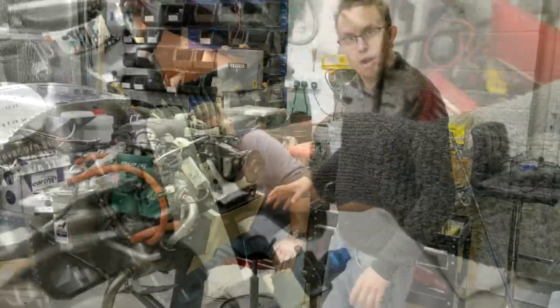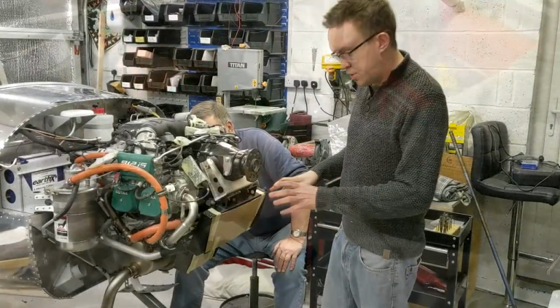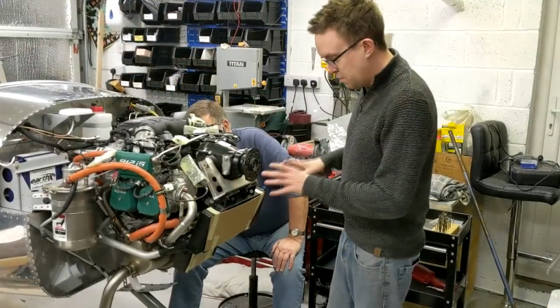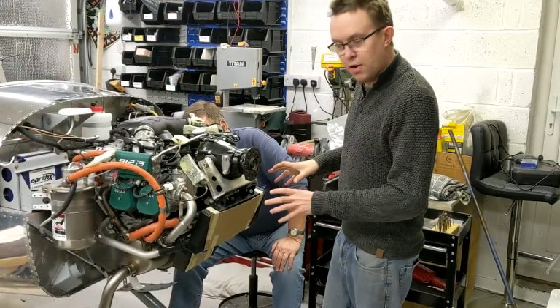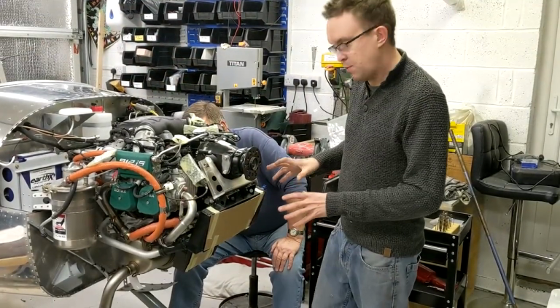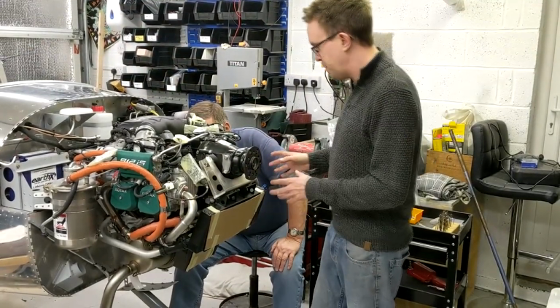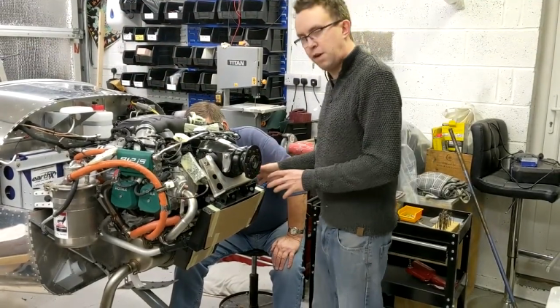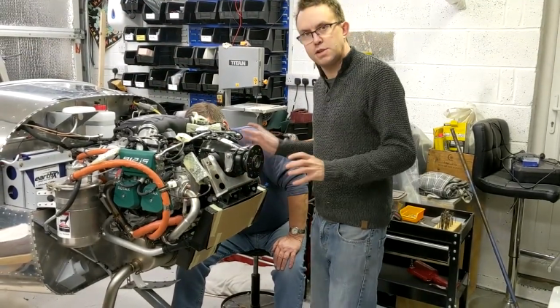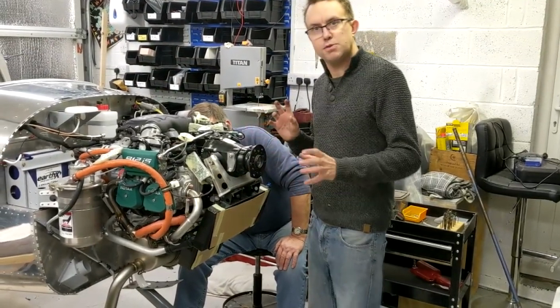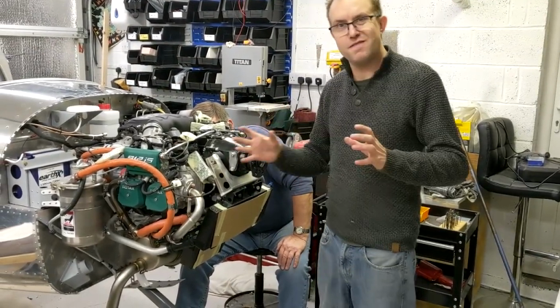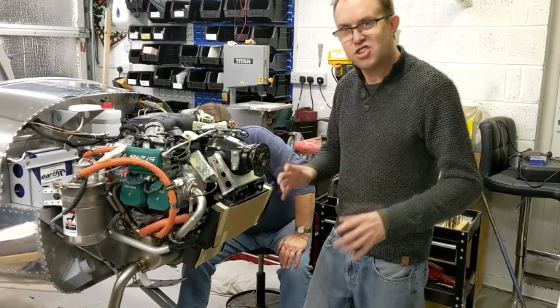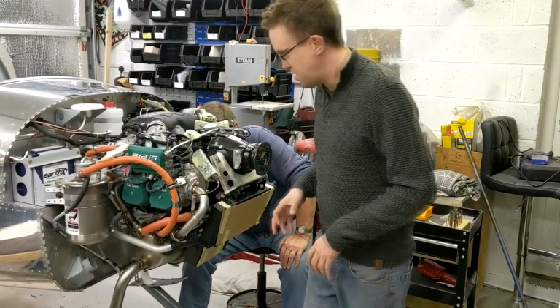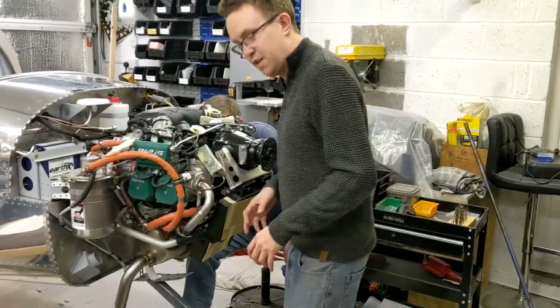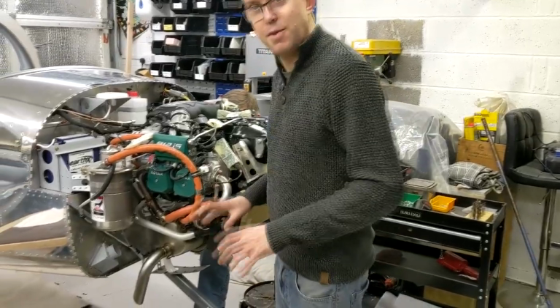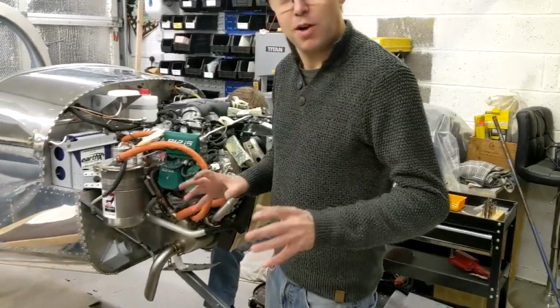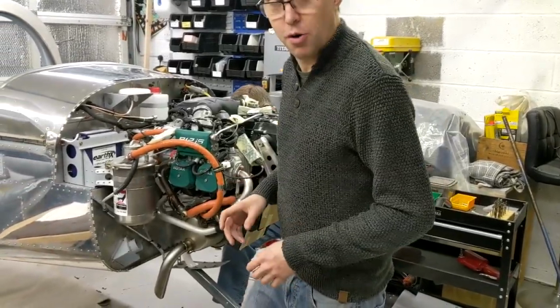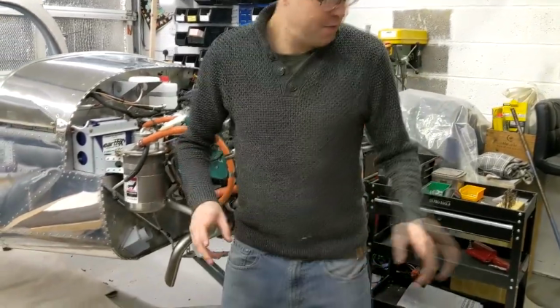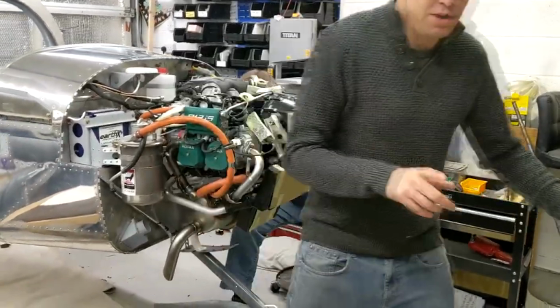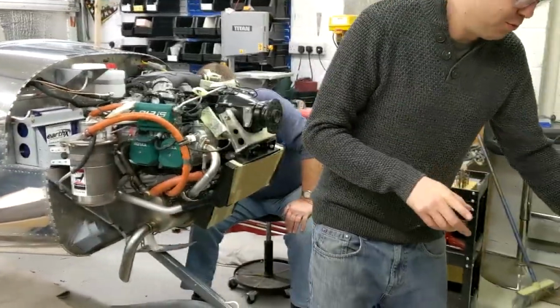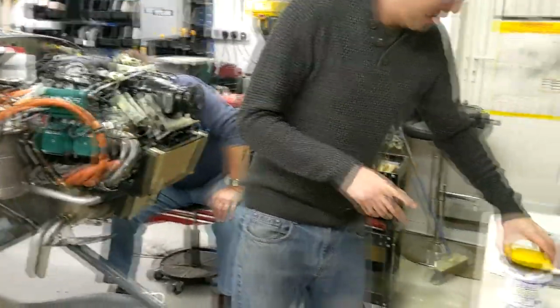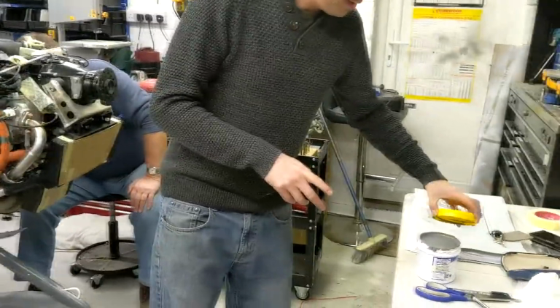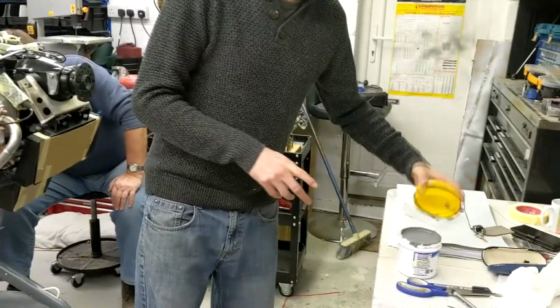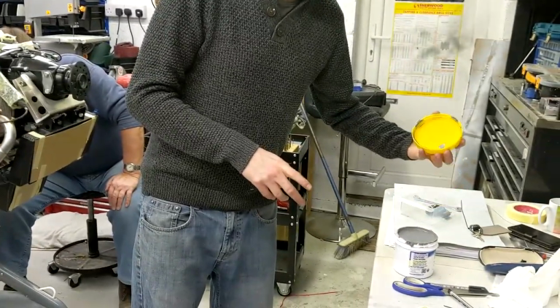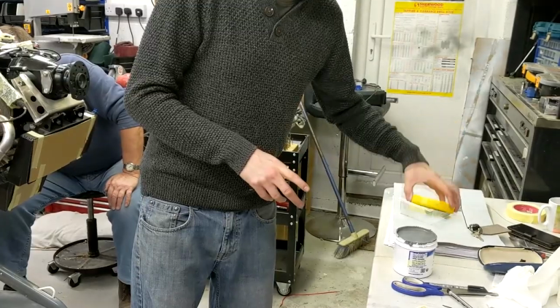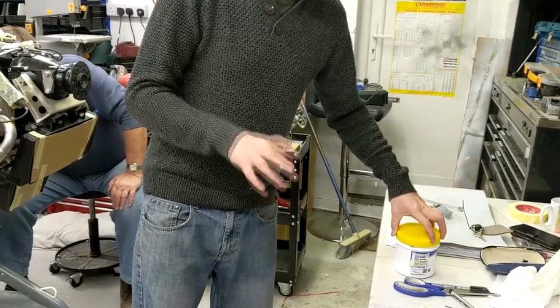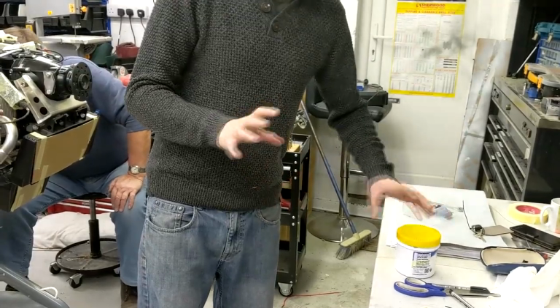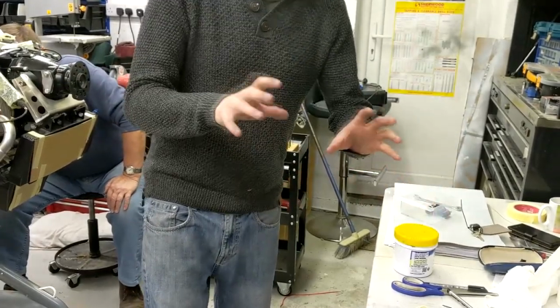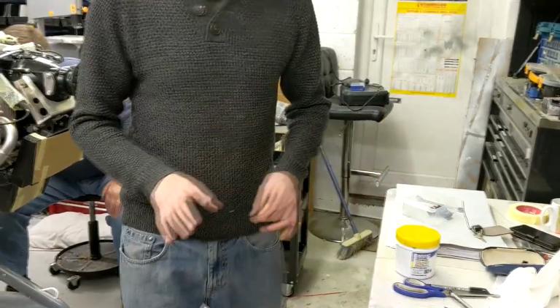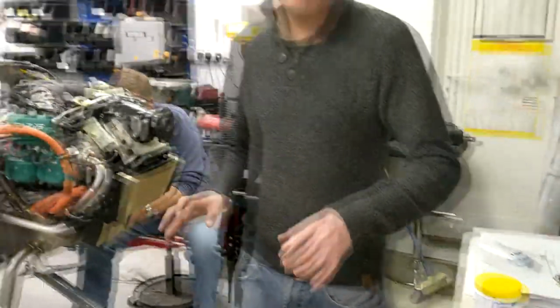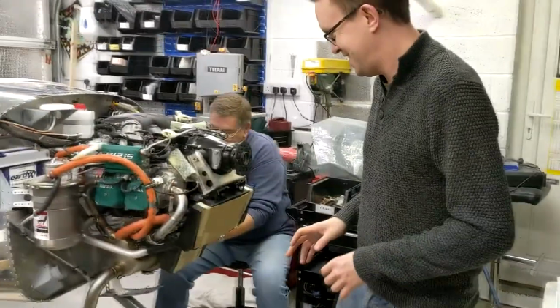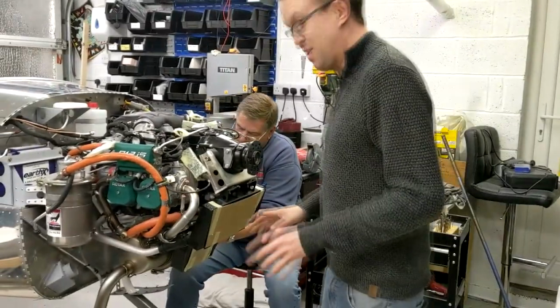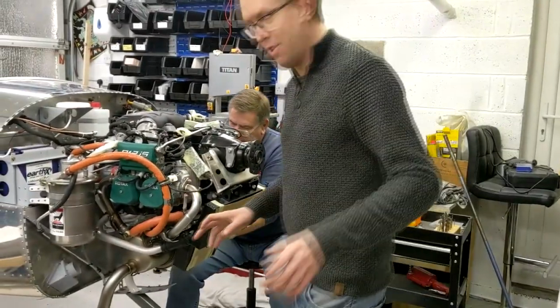We've got the muffler going on now, but we've got a bit of interference with some of these pipes. We'll try and figure it out — they're quite good to go on. We'll use this really cool nickel grease, which is really nice to use.